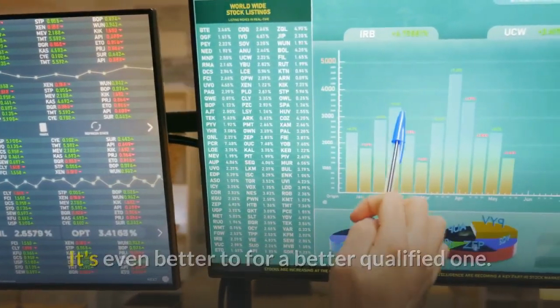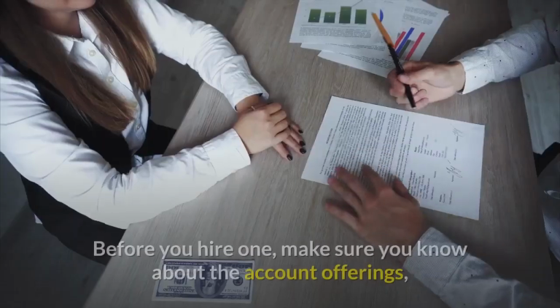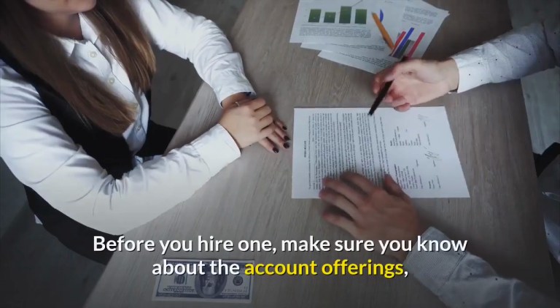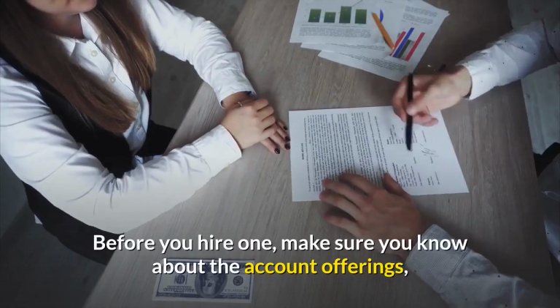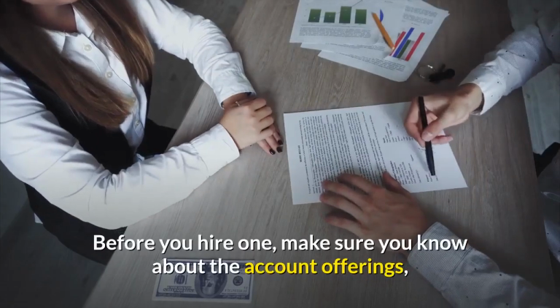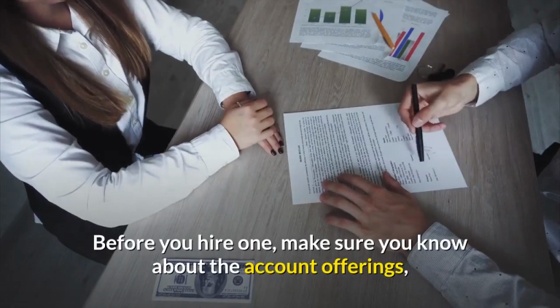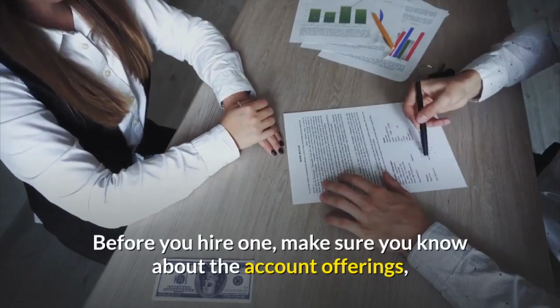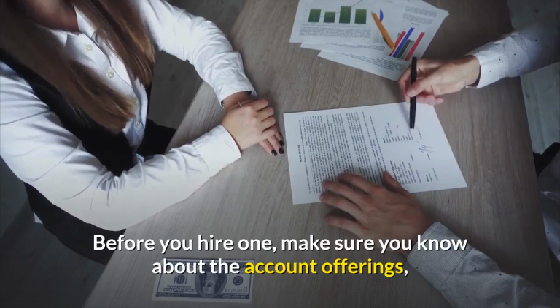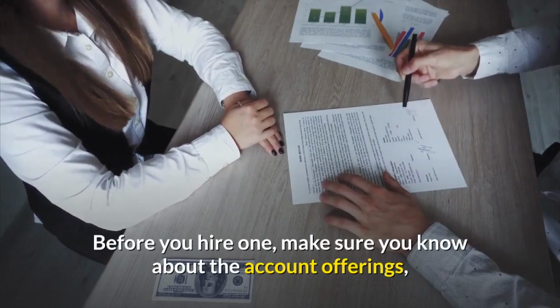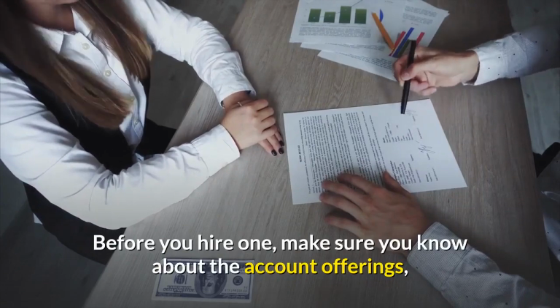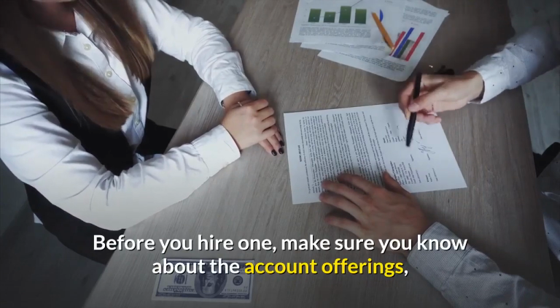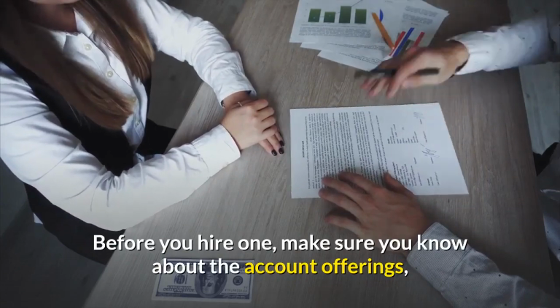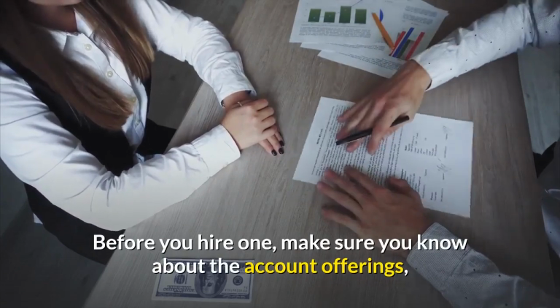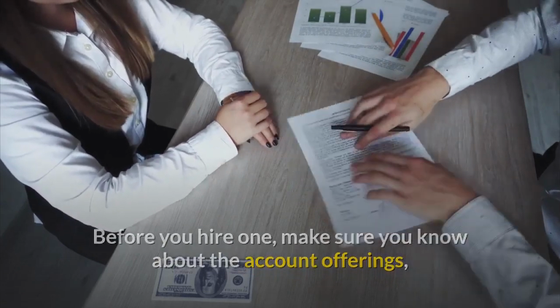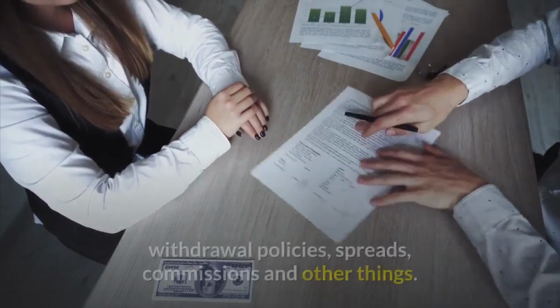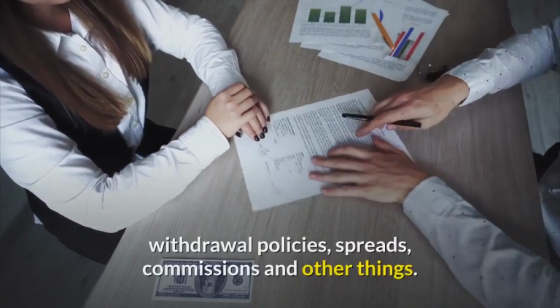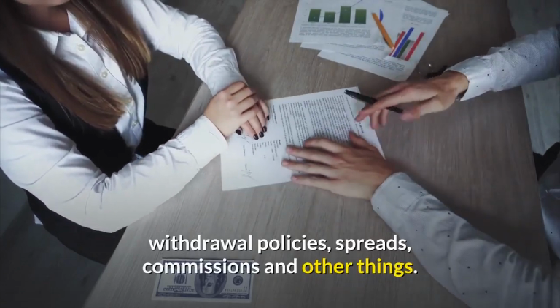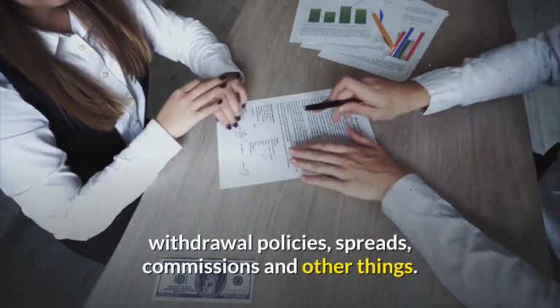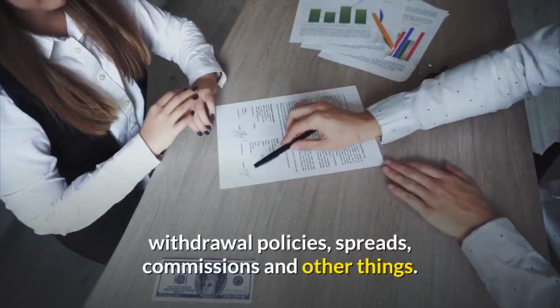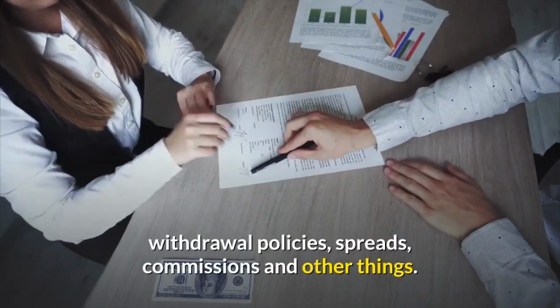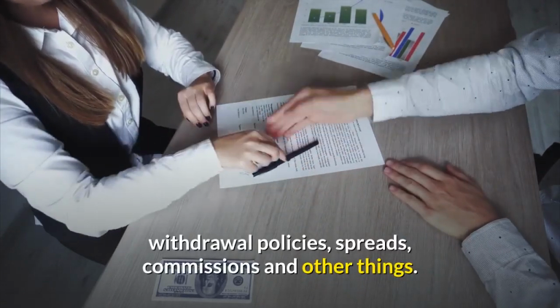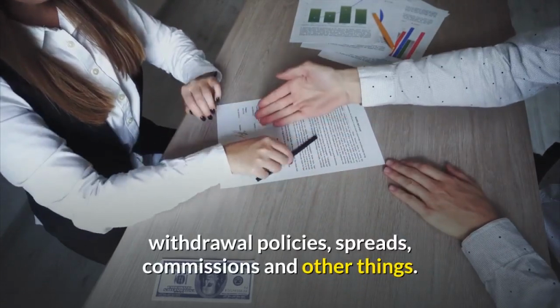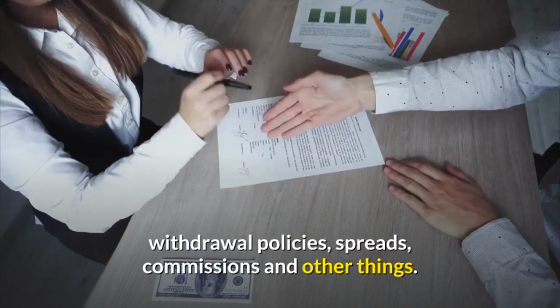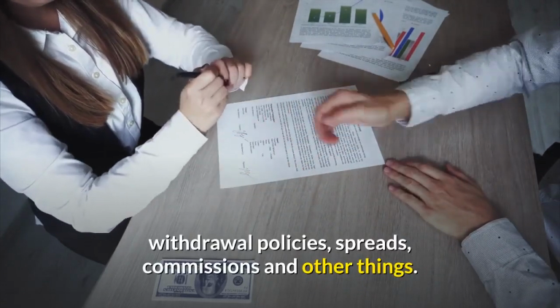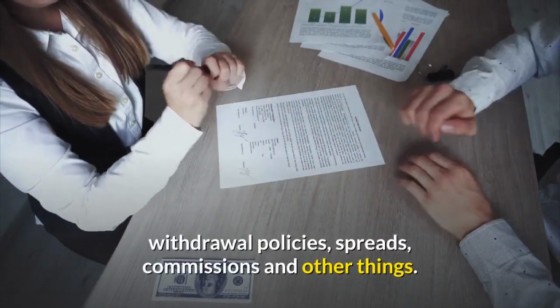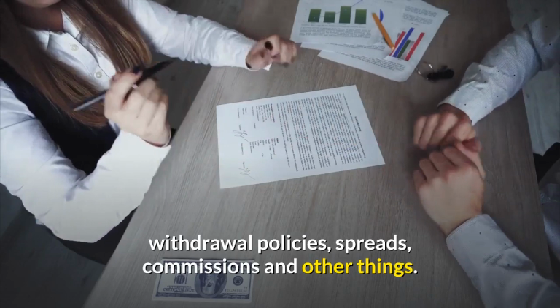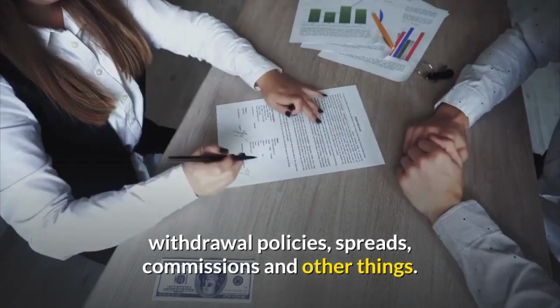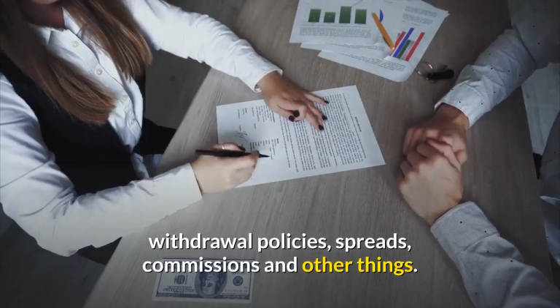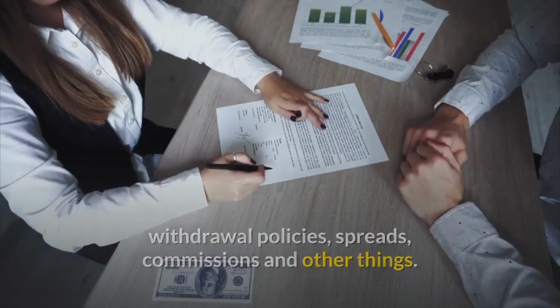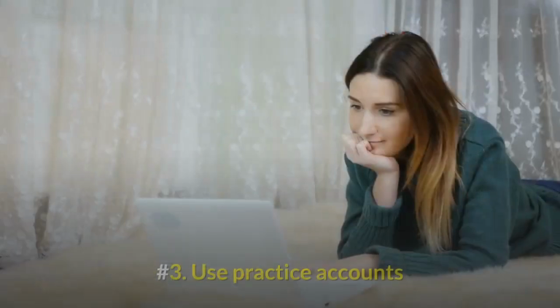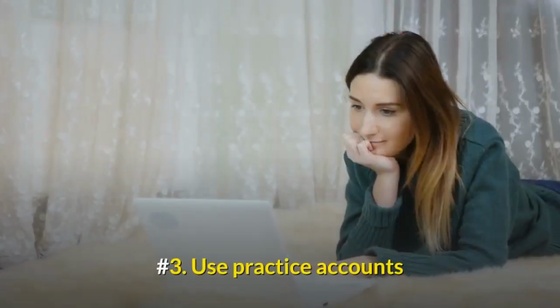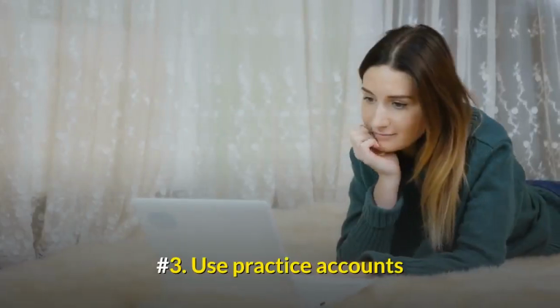Before you hire one, make sure you know about the account offerings, withdrawal policies, spreads, commissions, and other things.